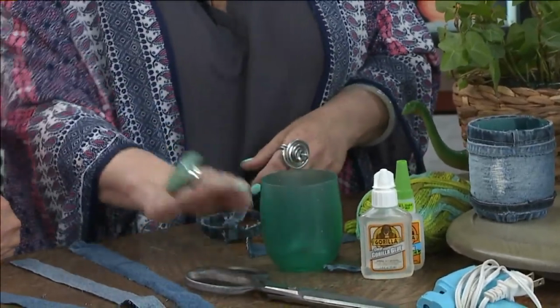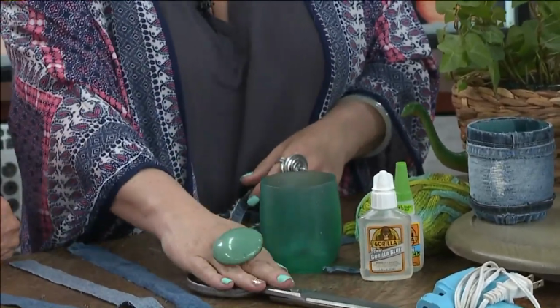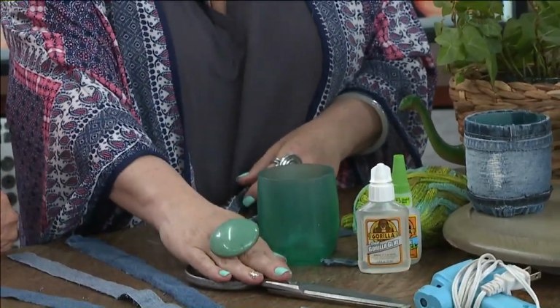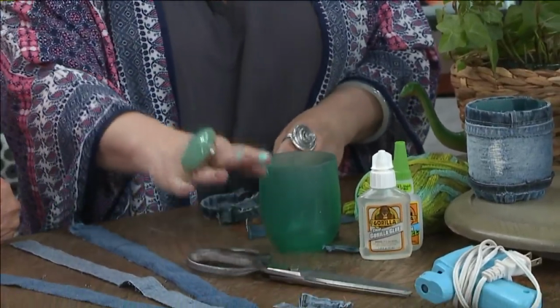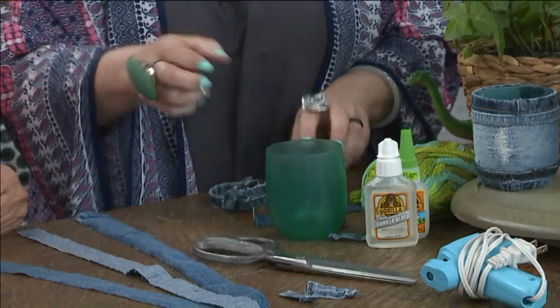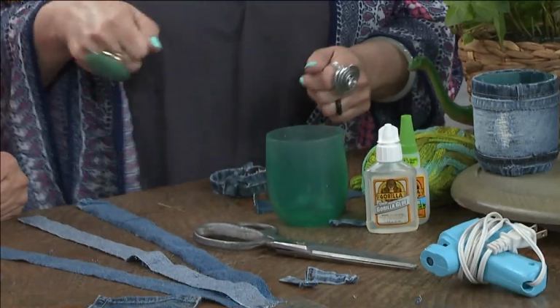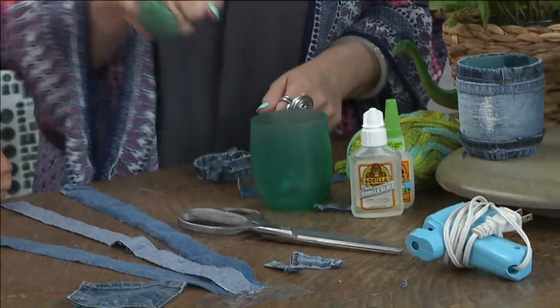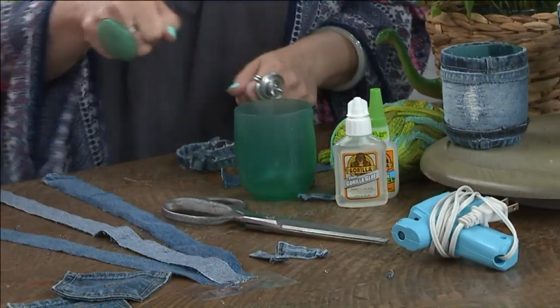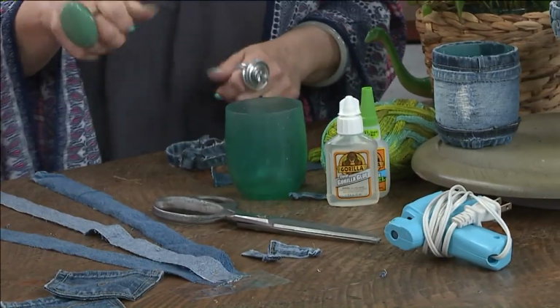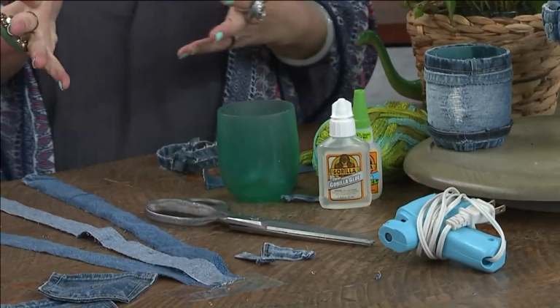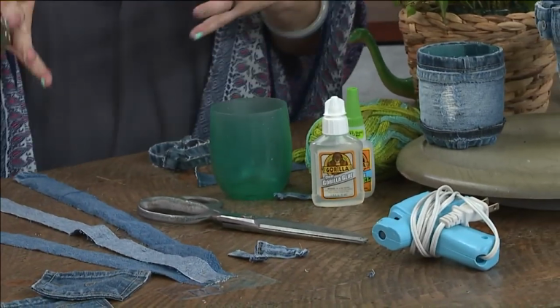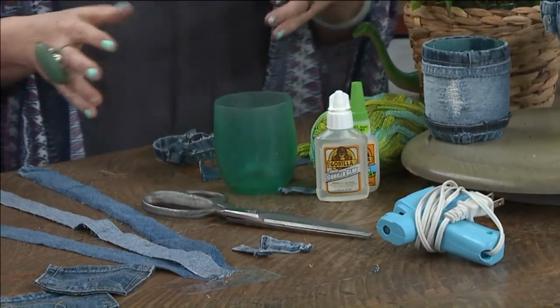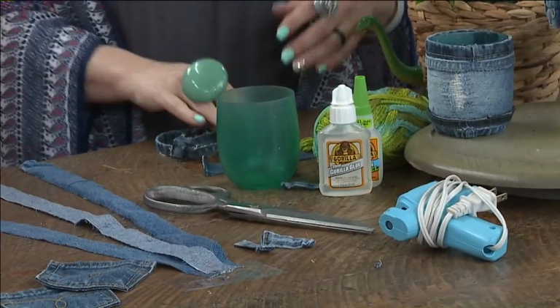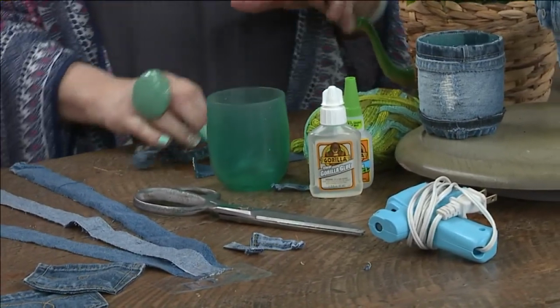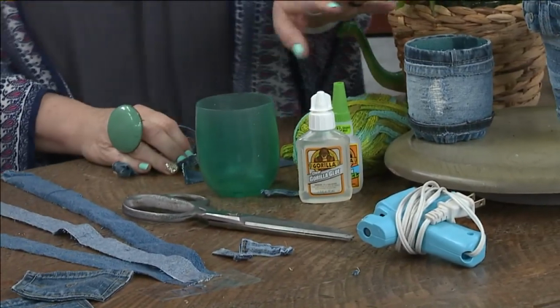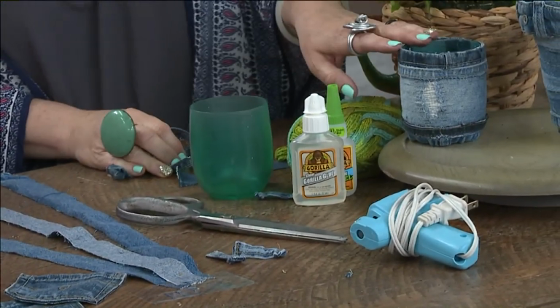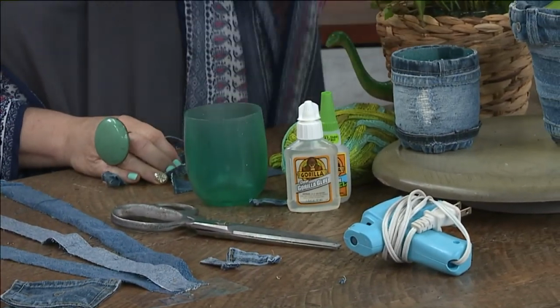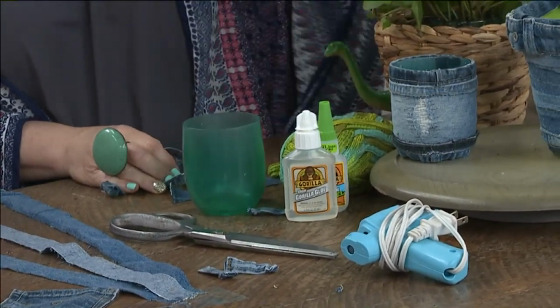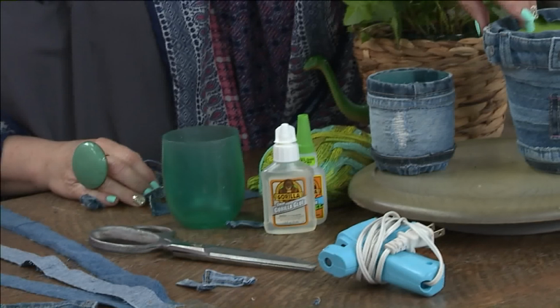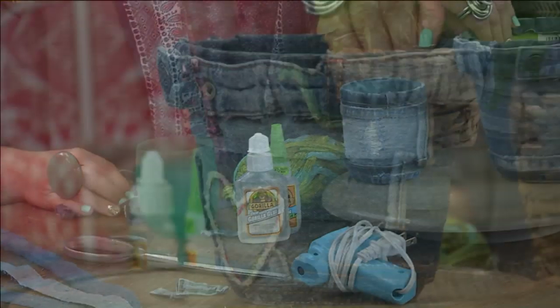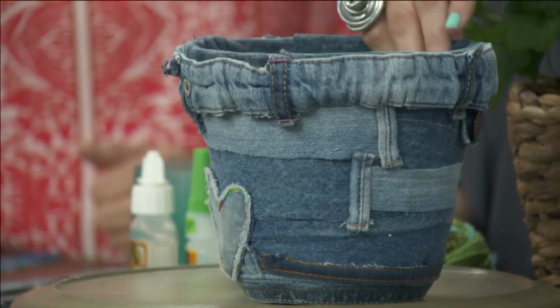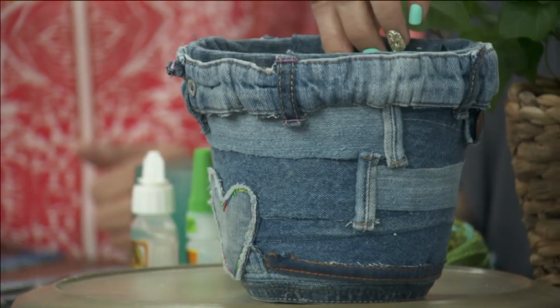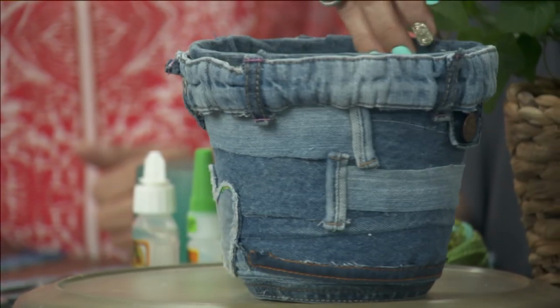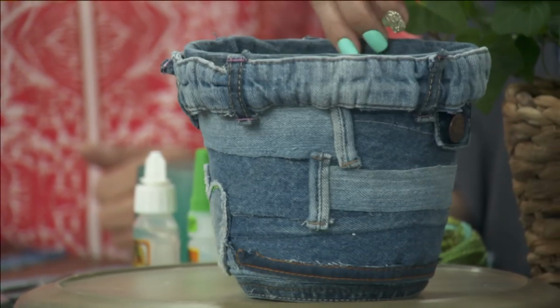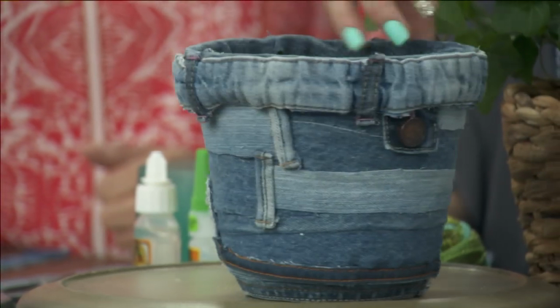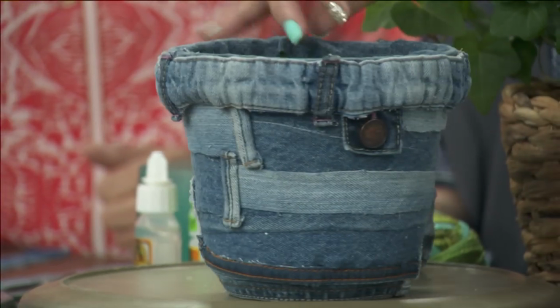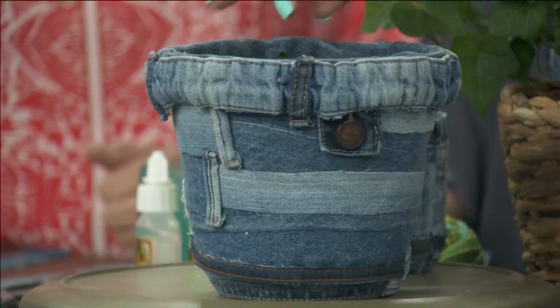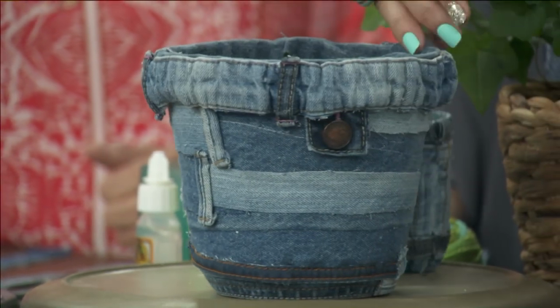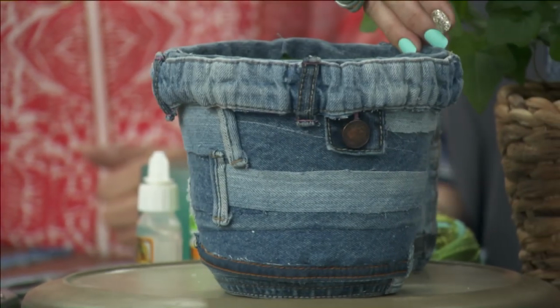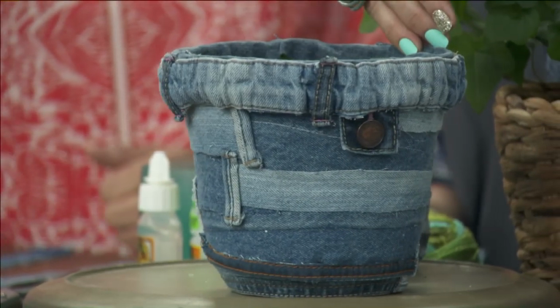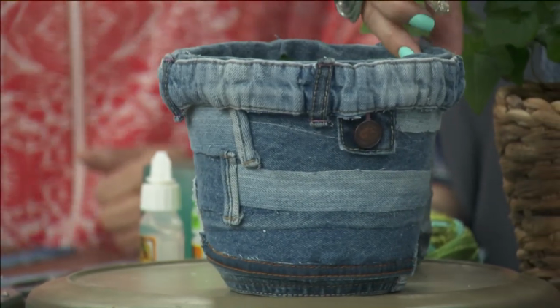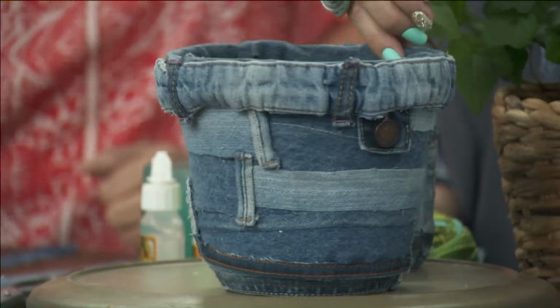You'll need some heavy-duty scissors or a rotary cutter — that works really well too. Just have fun with it. One example she liked a lot: she cut the waistband off and it looks great with the little buttons still on it.